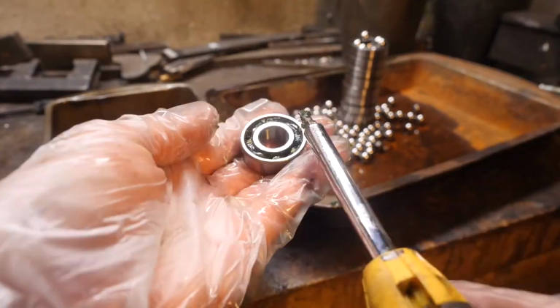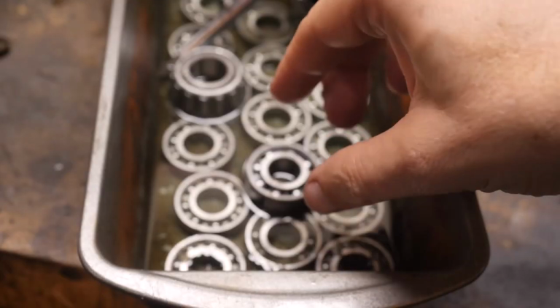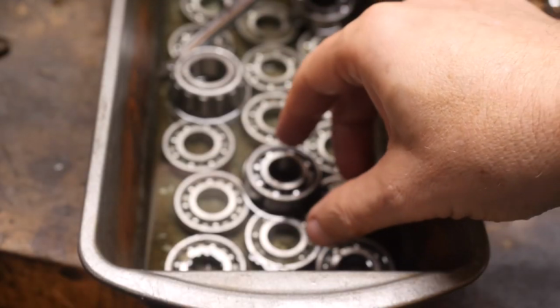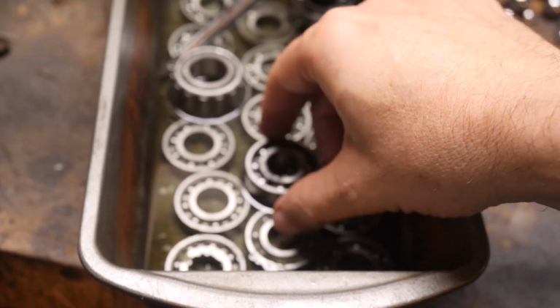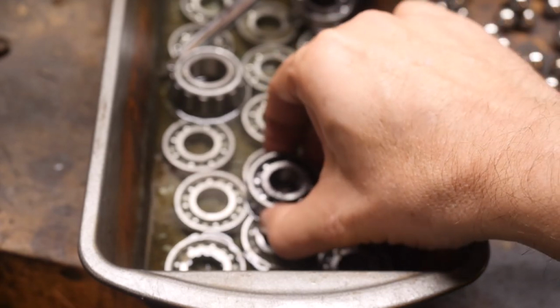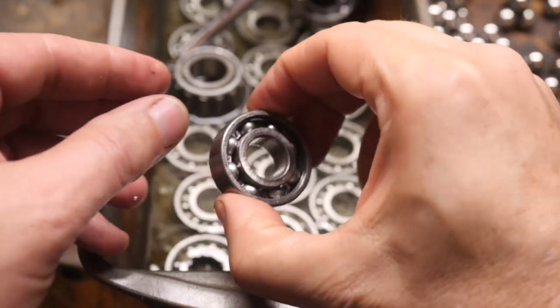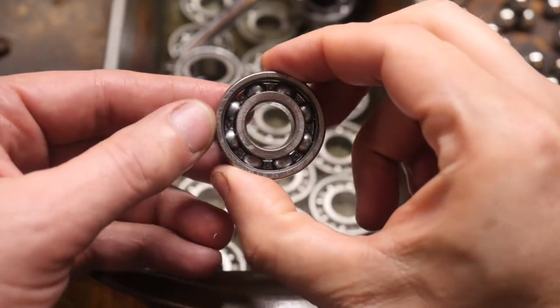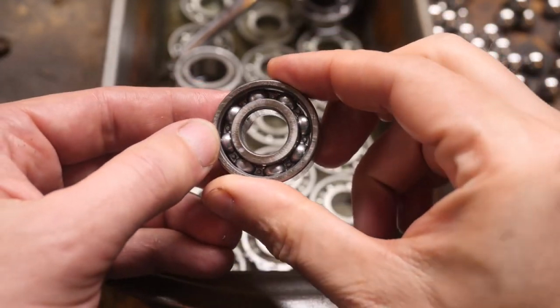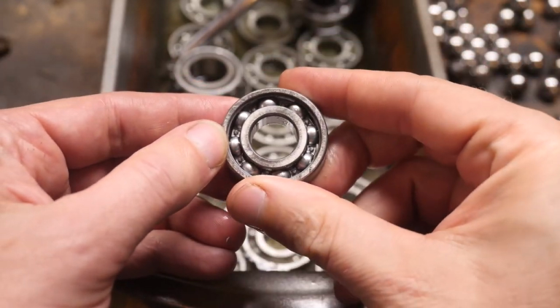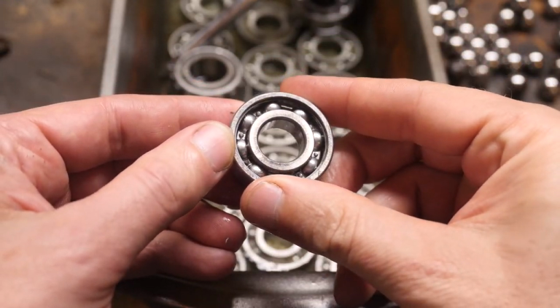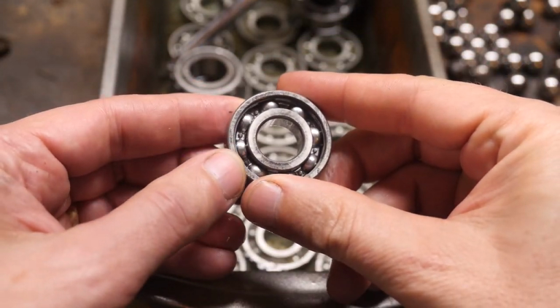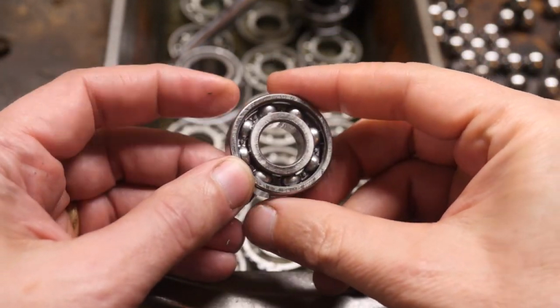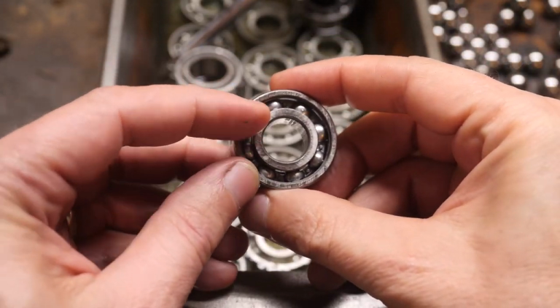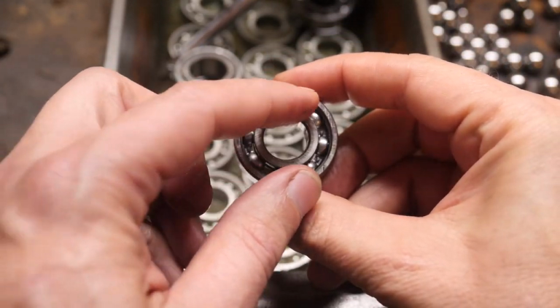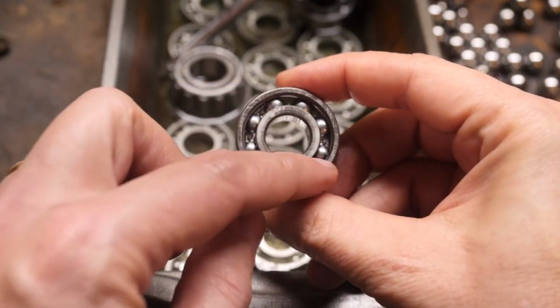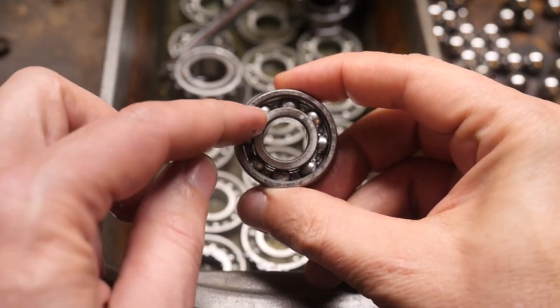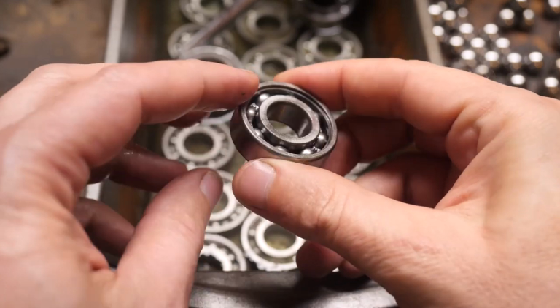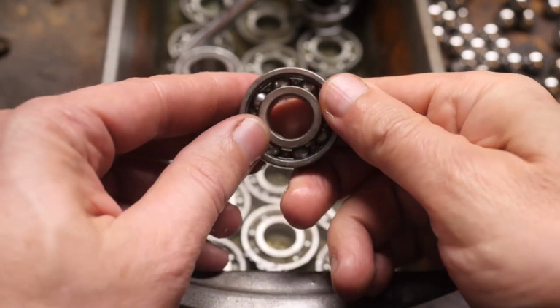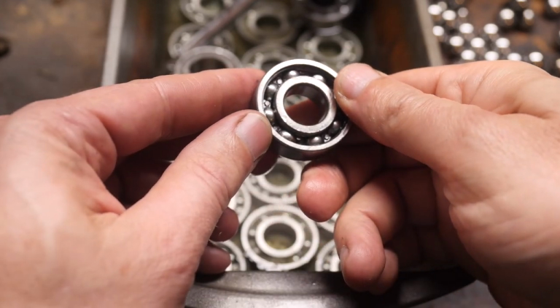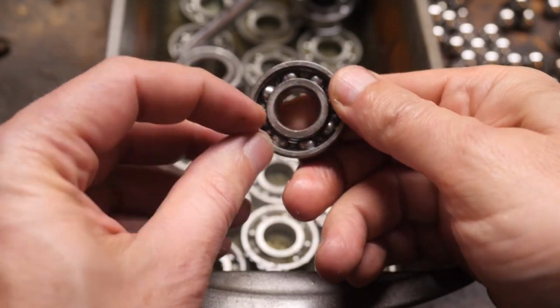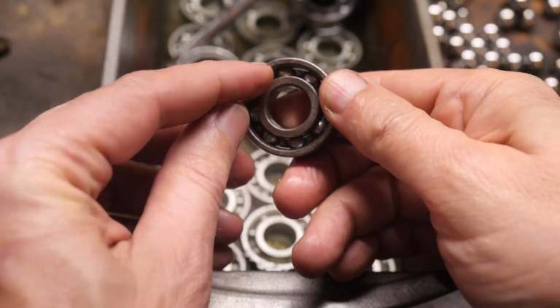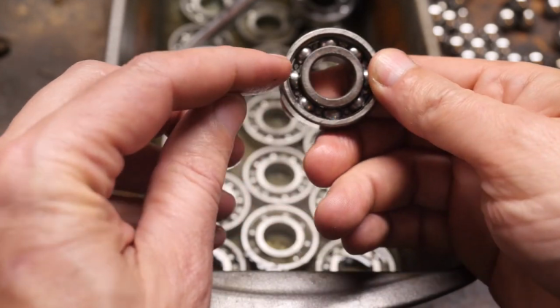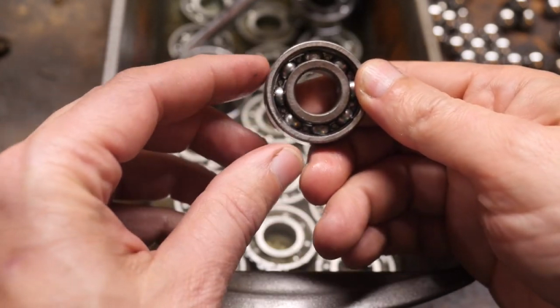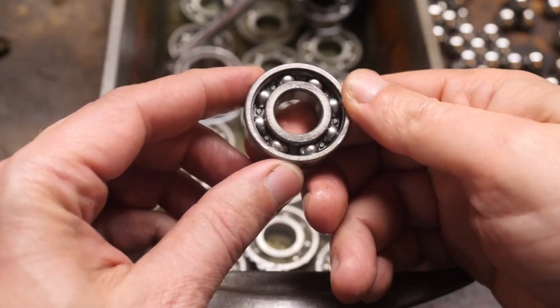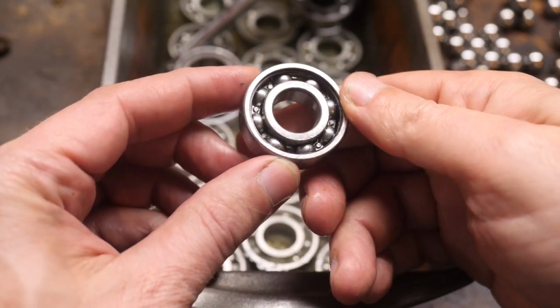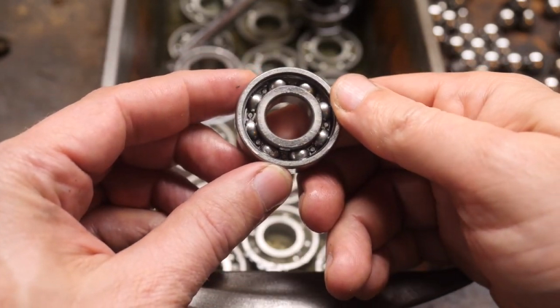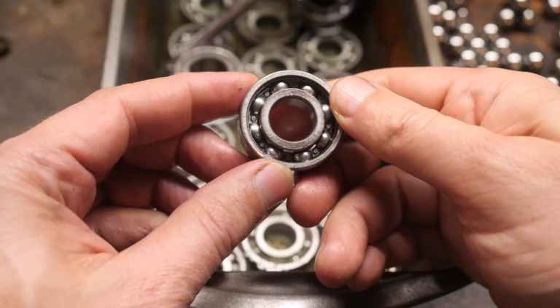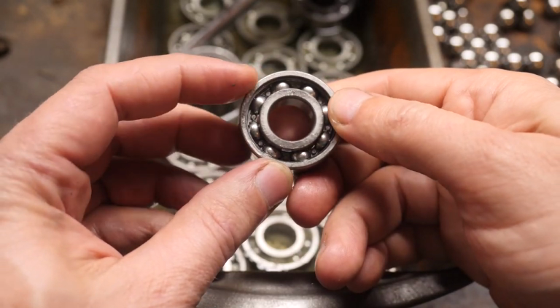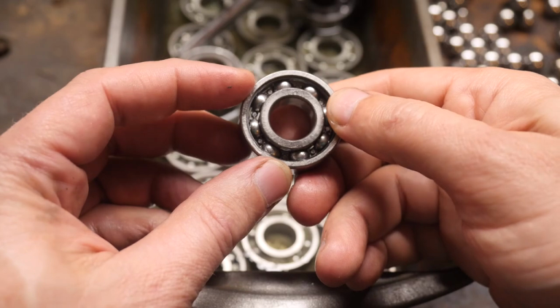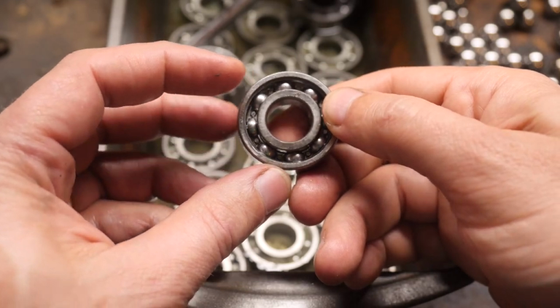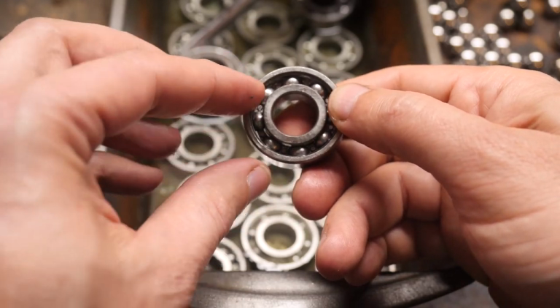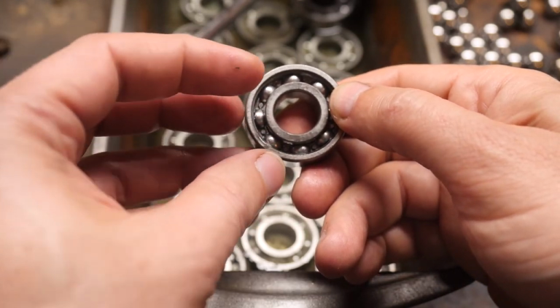I tried soaking it in acetone for a few hours and that seemed to work much better. I'm going to try to plug weld or canister weld these complete bearings into a blade soon, but that is for another video. This time out, let's focus on the balls.